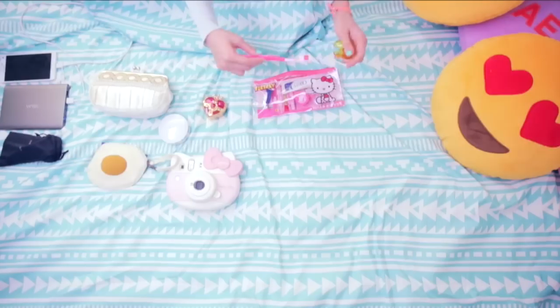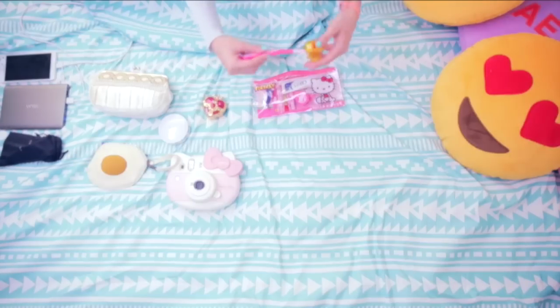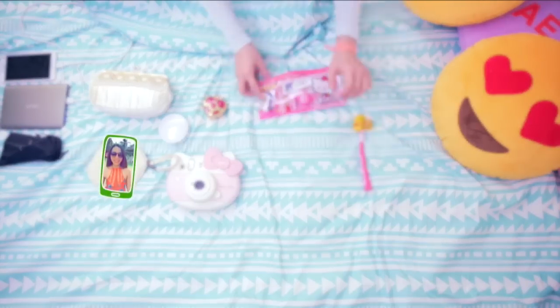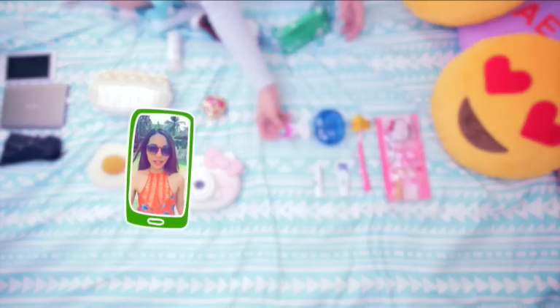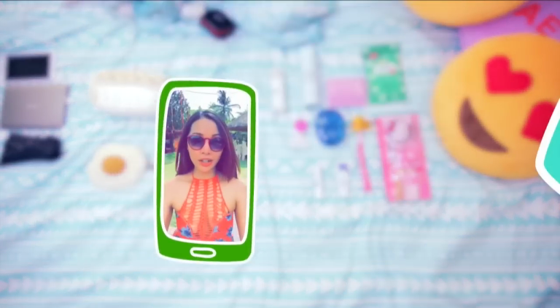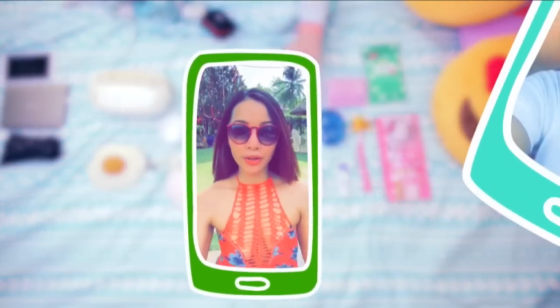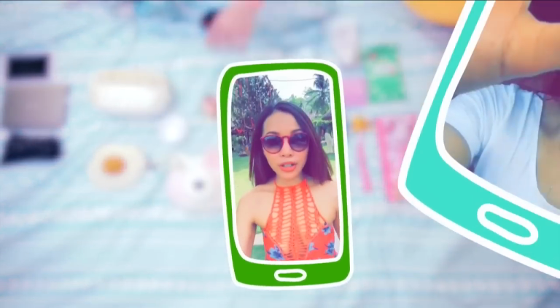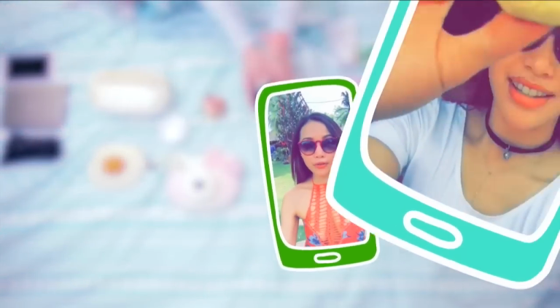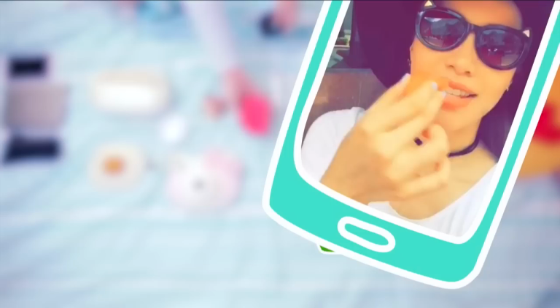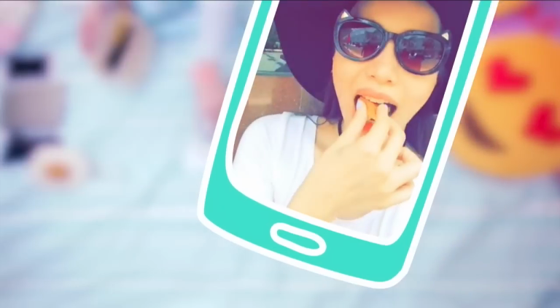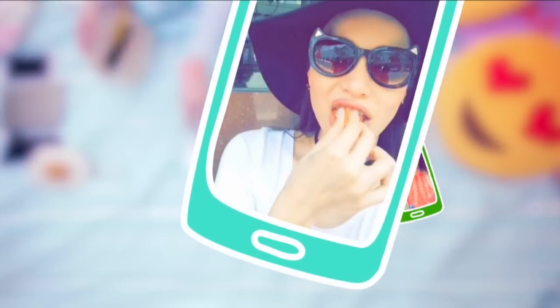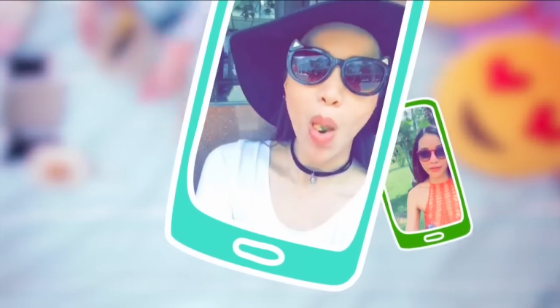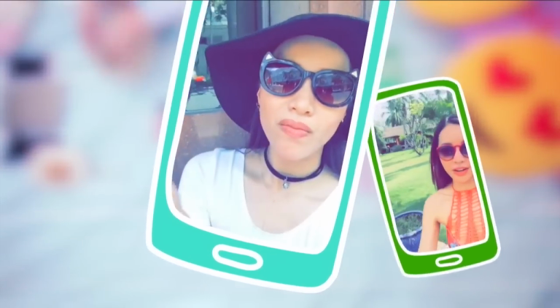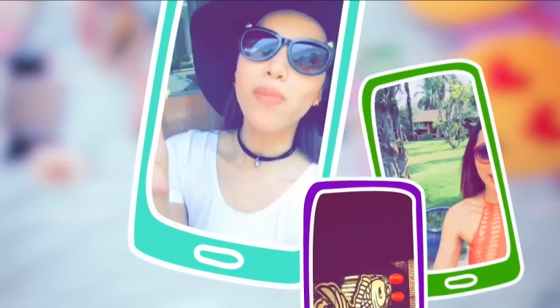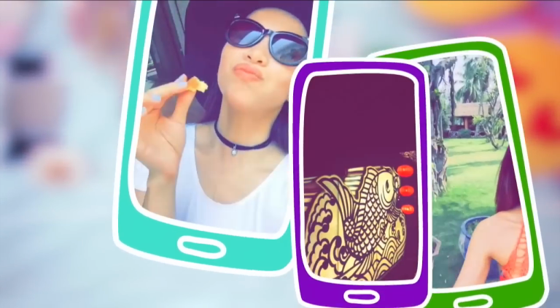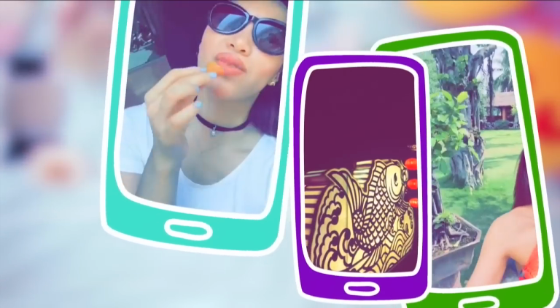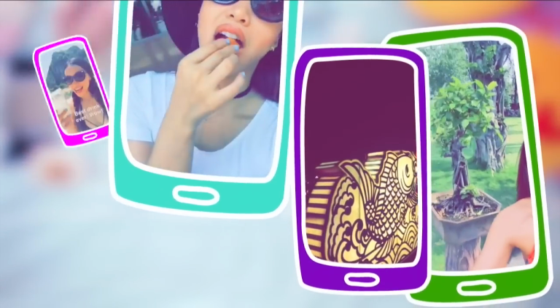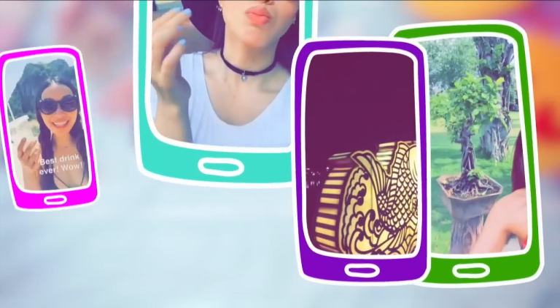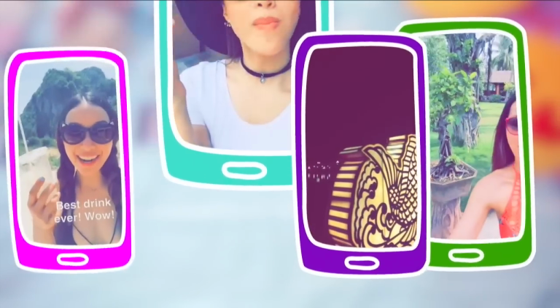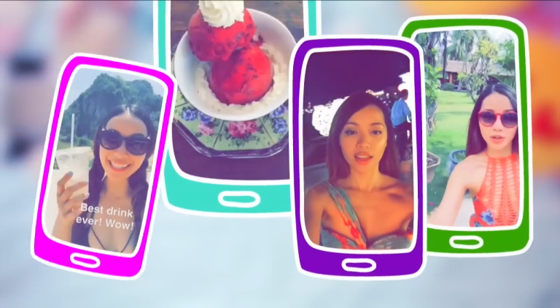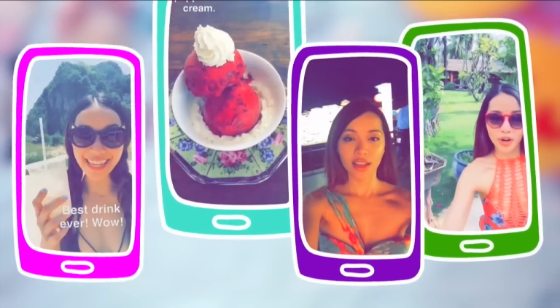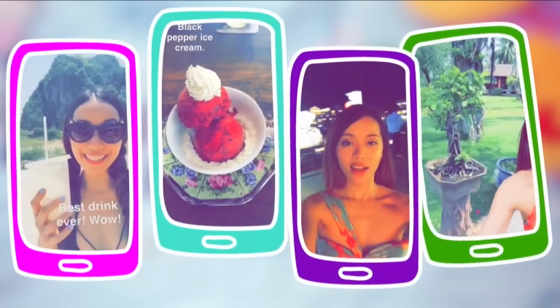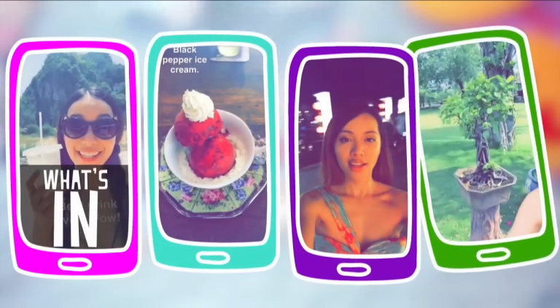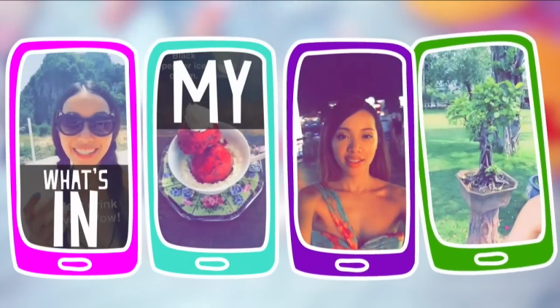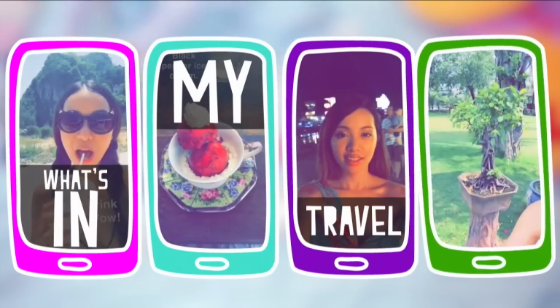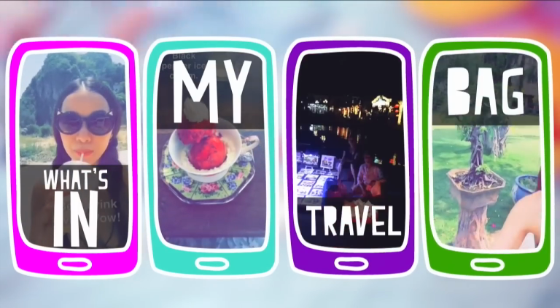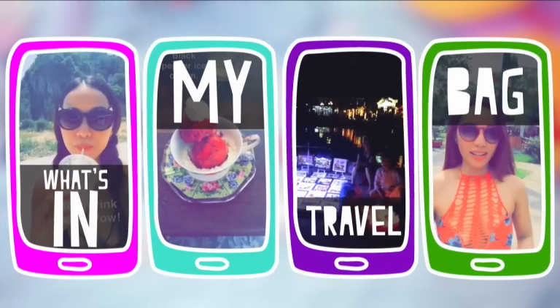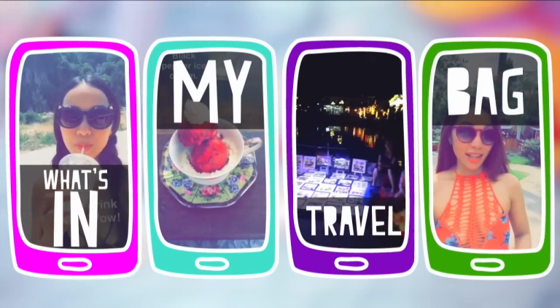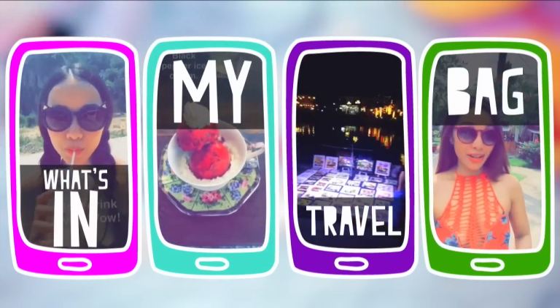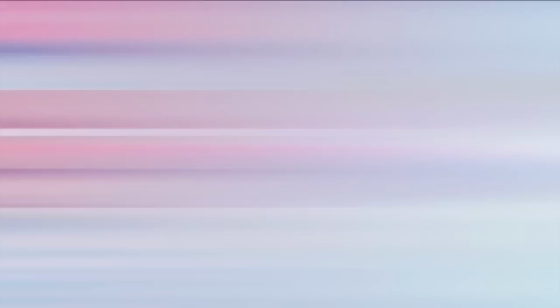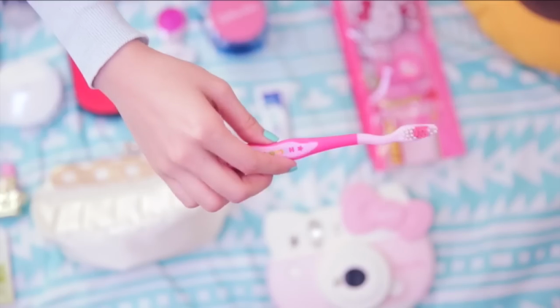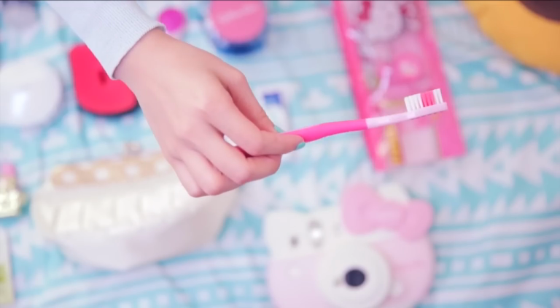Summer is right around the corner and I know a lot of you are going to be traveling to some amazing new places, so I'm going to show you how I pack for my weekend bag.